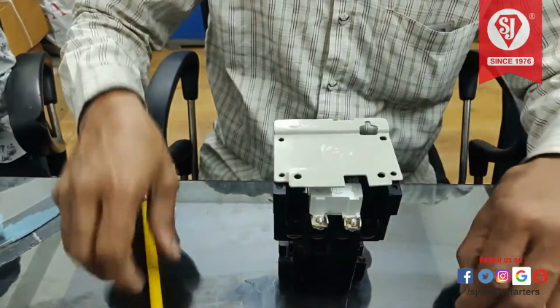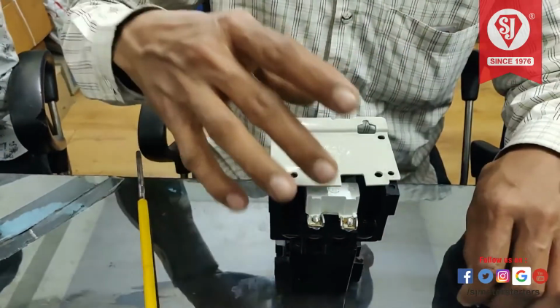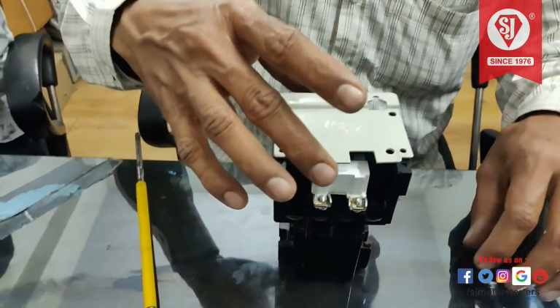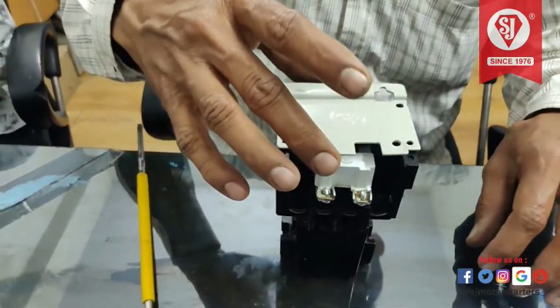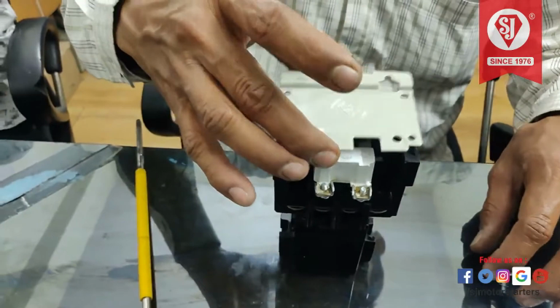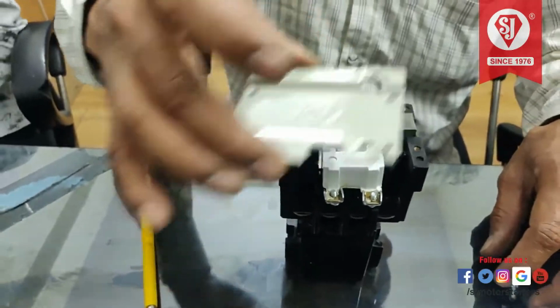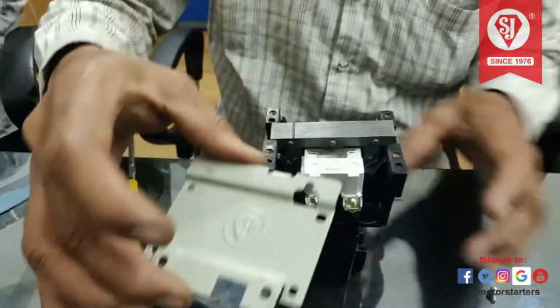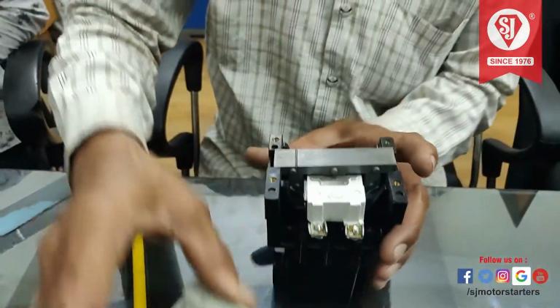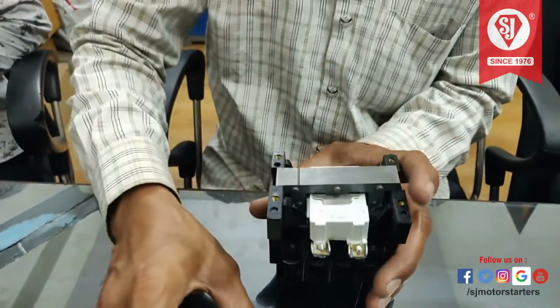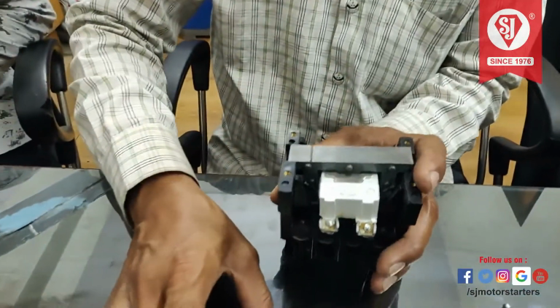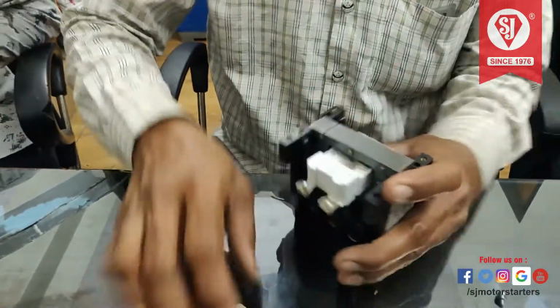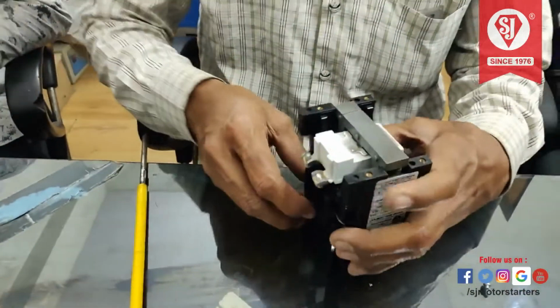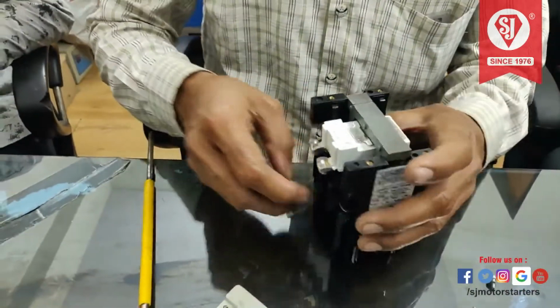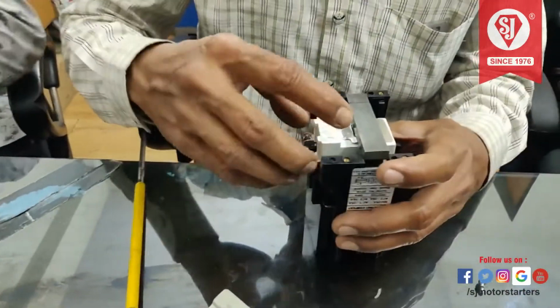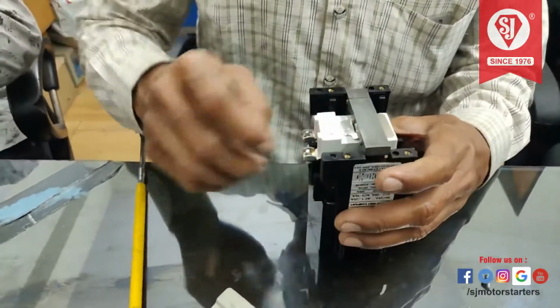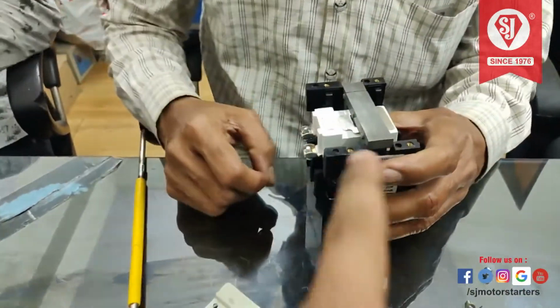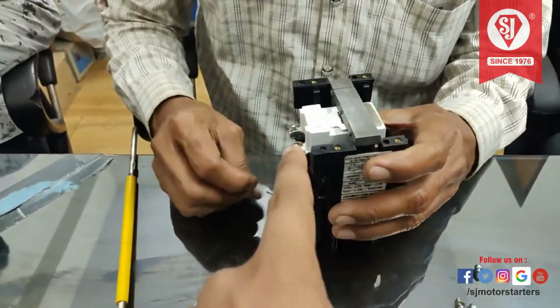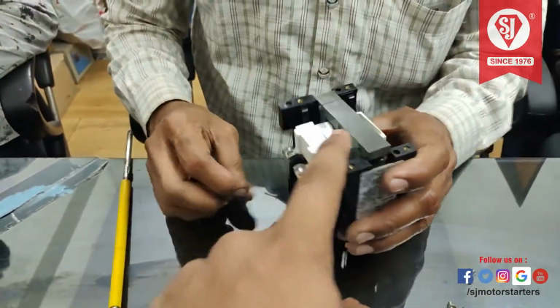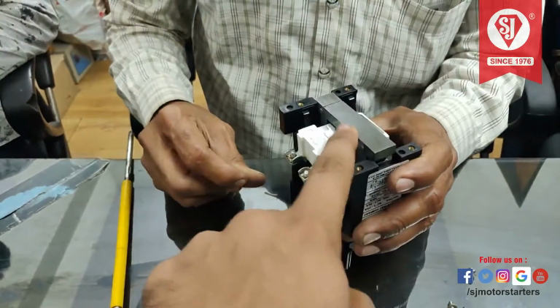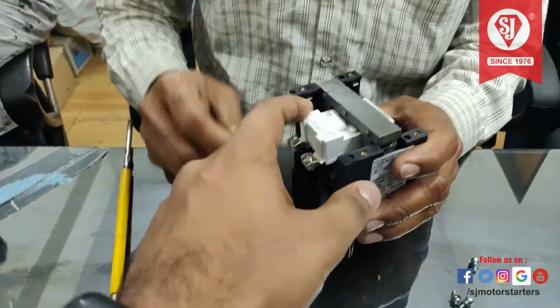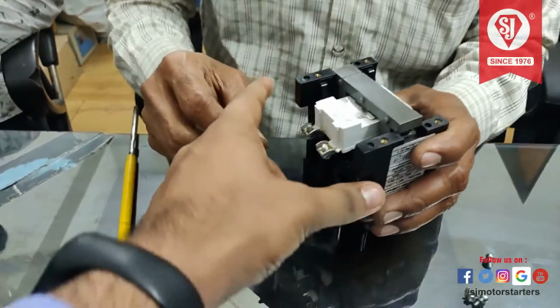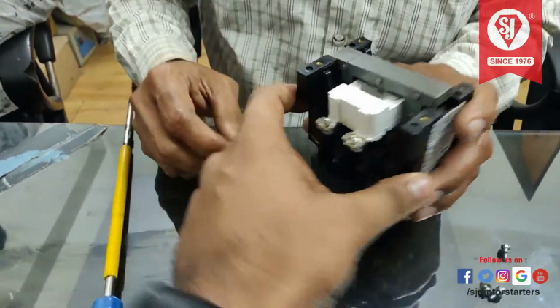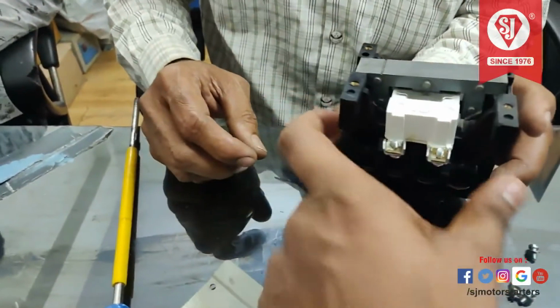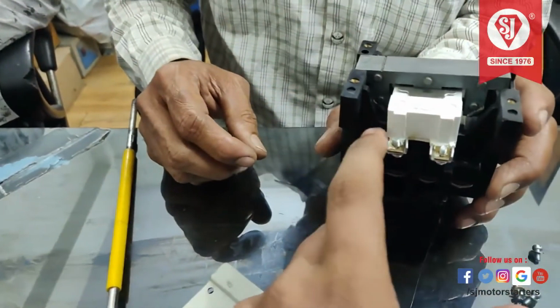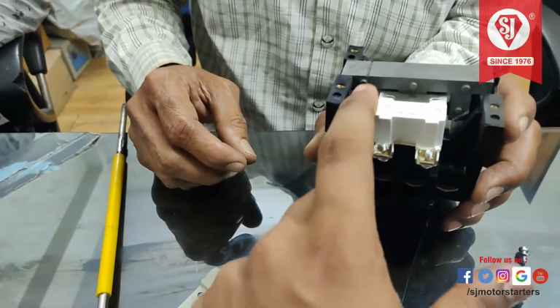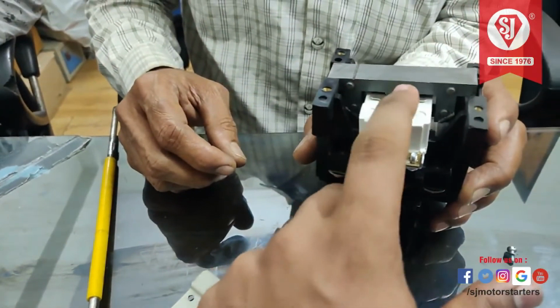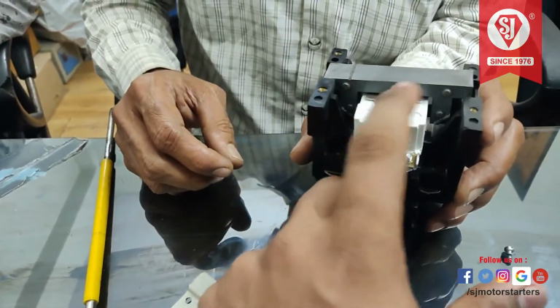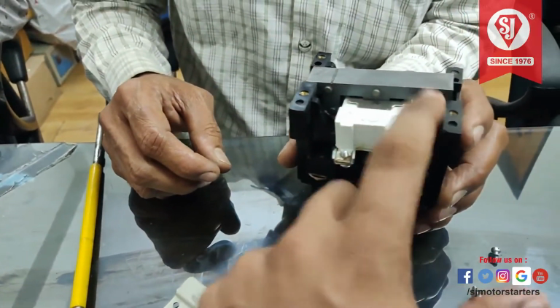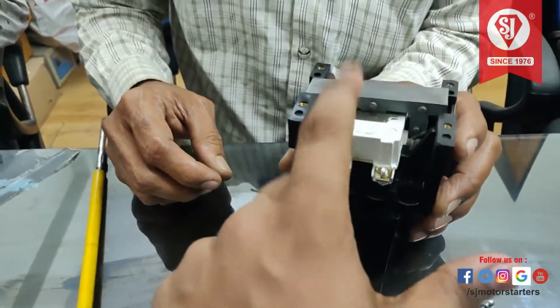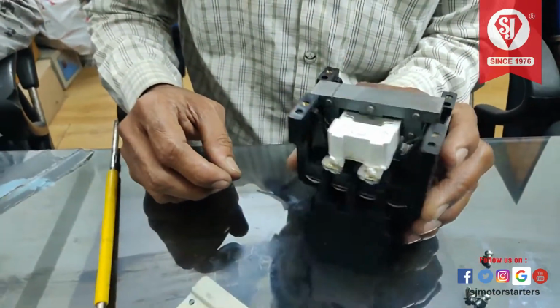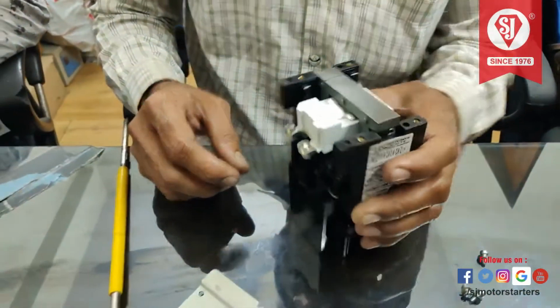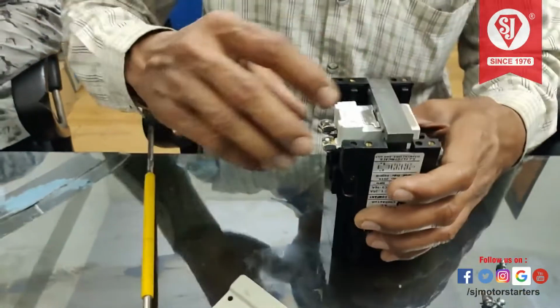Now you can remove the plate slowly. And take the whole coil with E-core. This is called E-core — the E-core of the contactor. You should take it out.